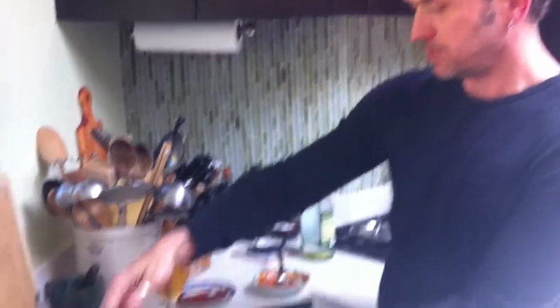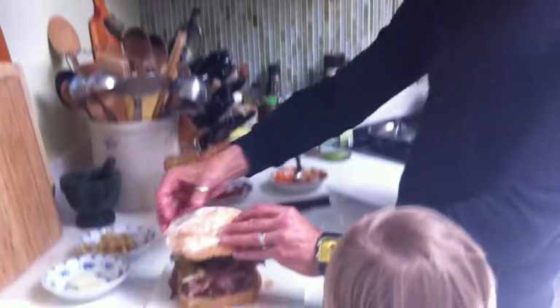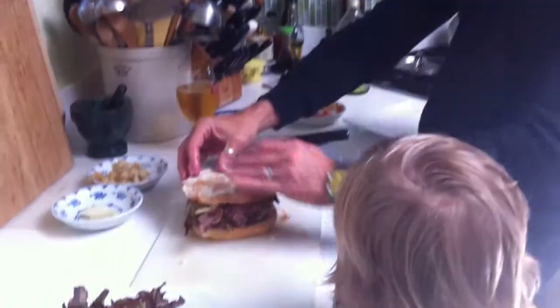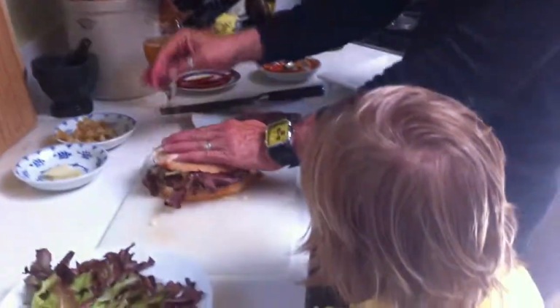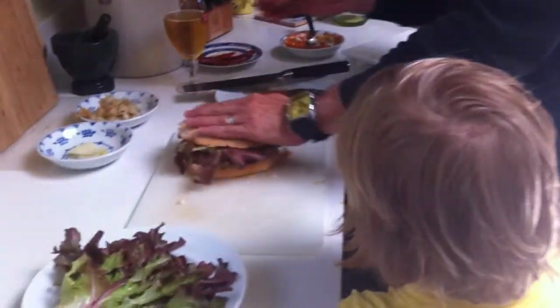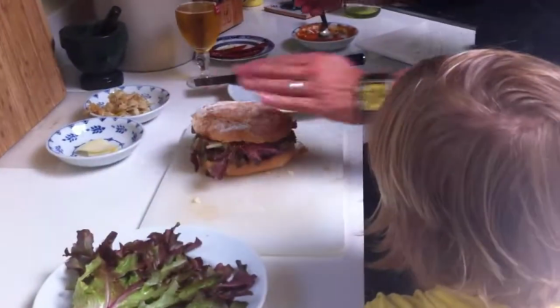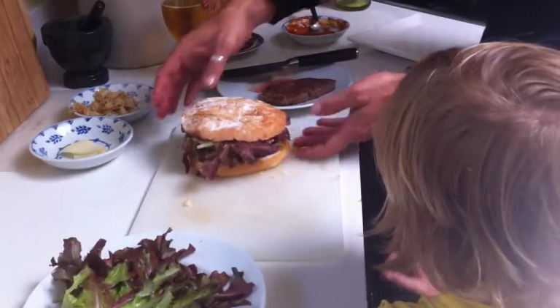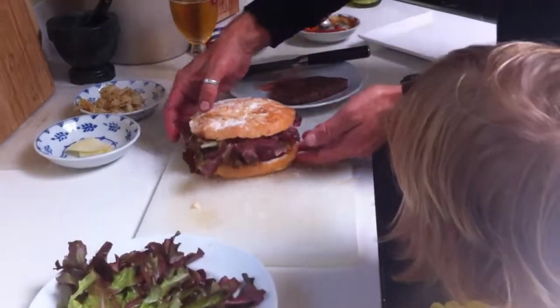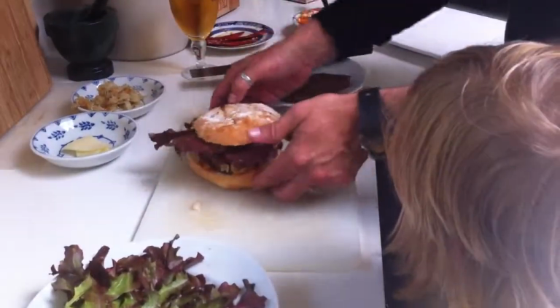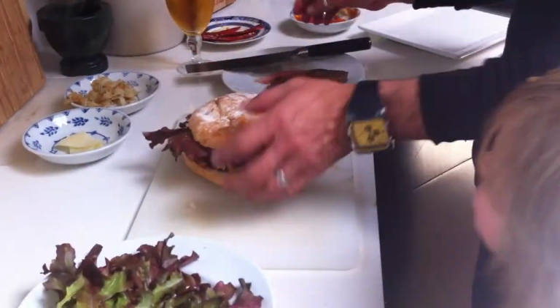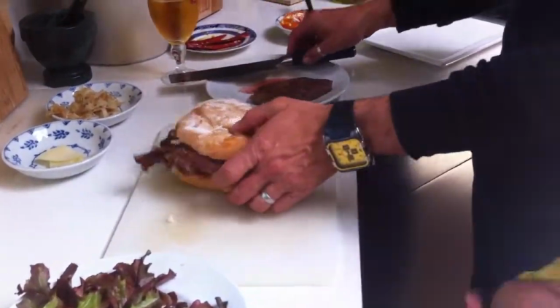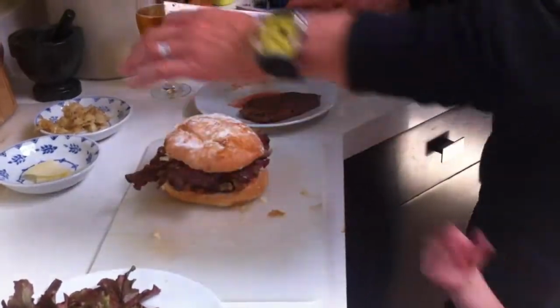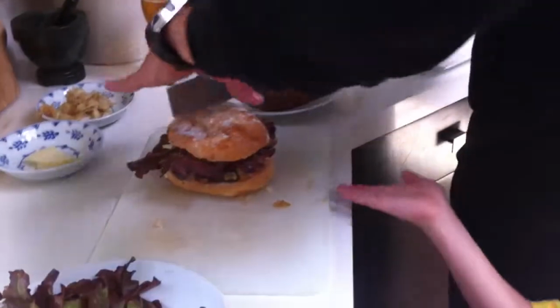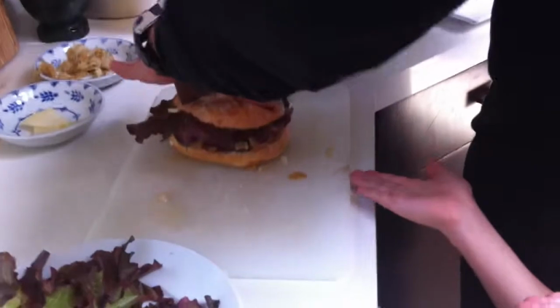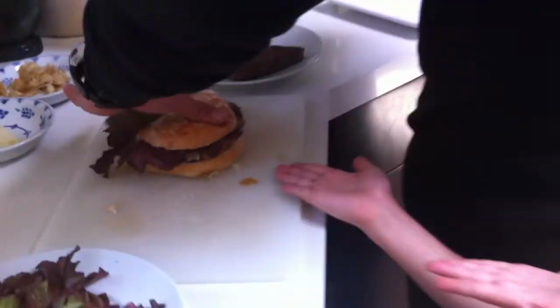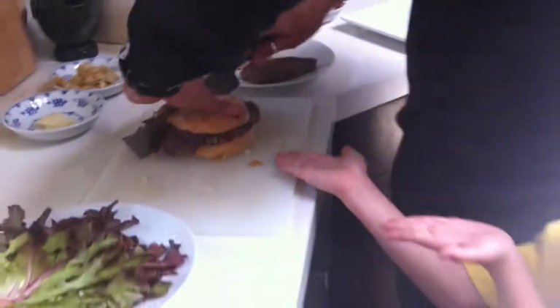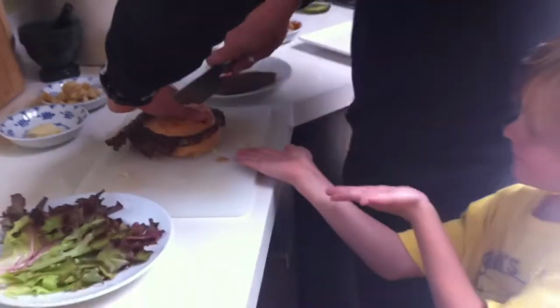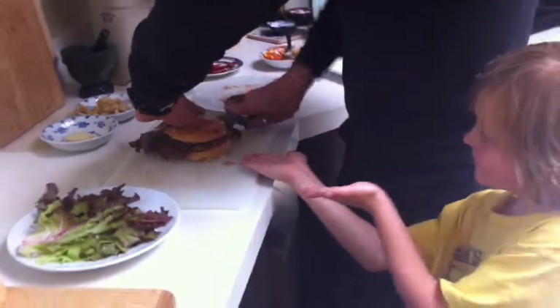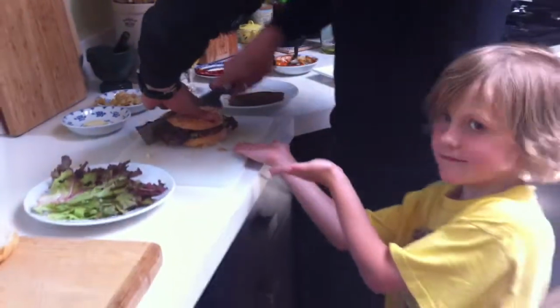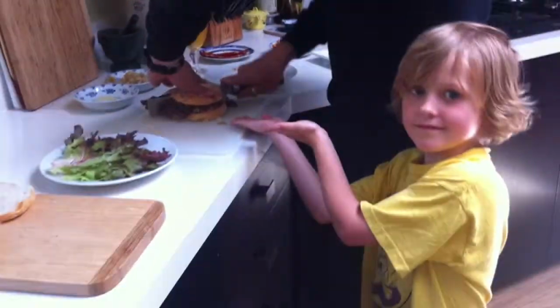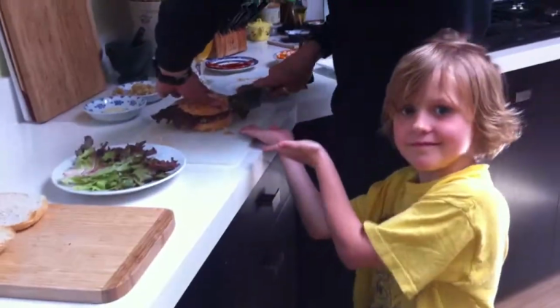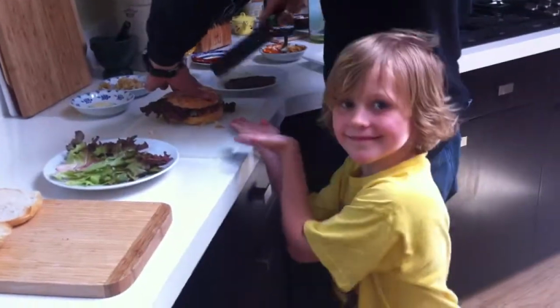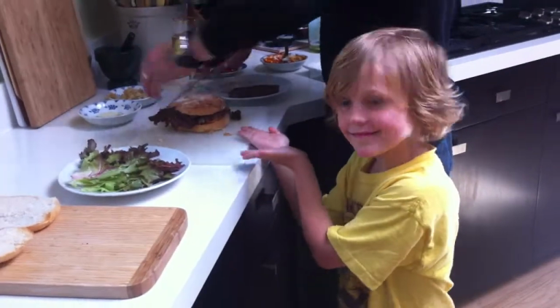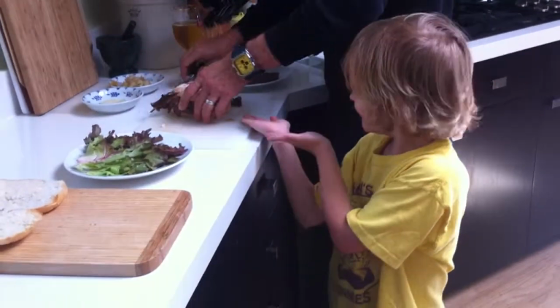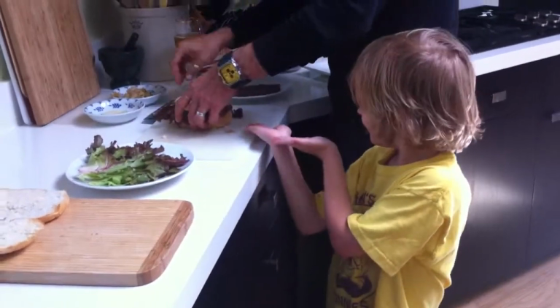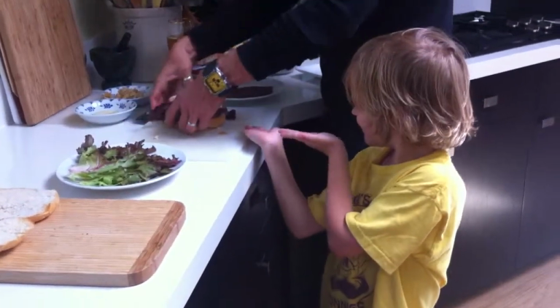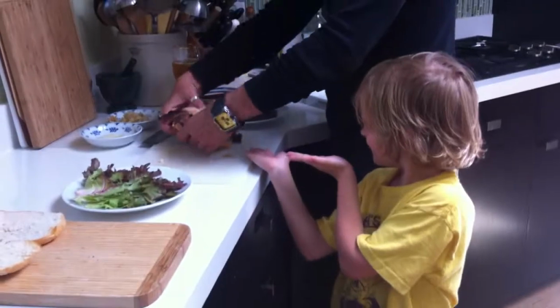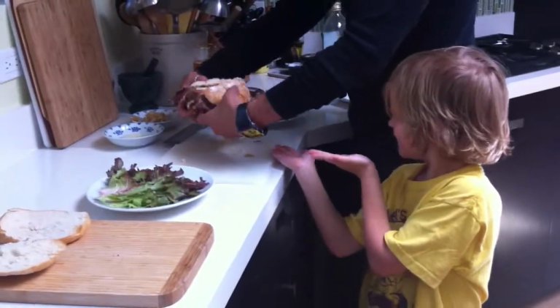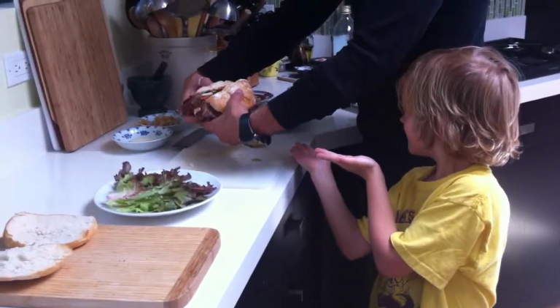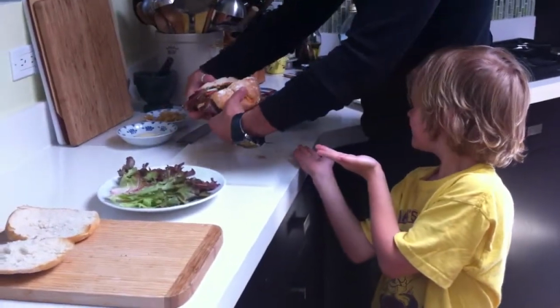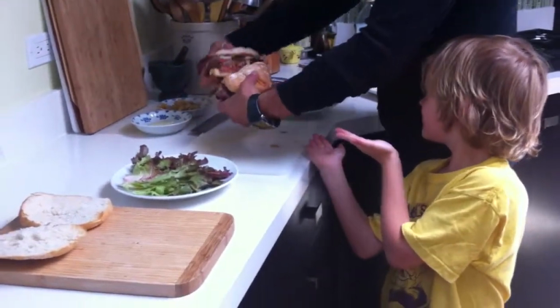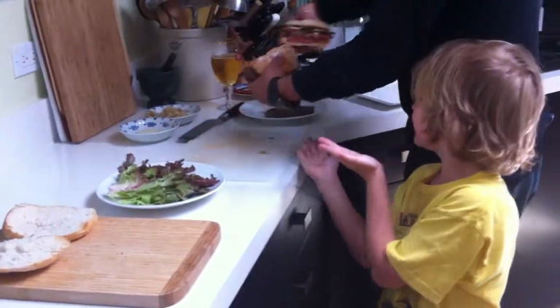Put our lid on. There it is. I'm going to cut it in half so we can see what that looks like inside. Wow, that's a beauty.